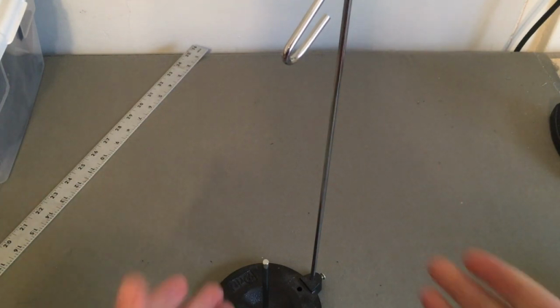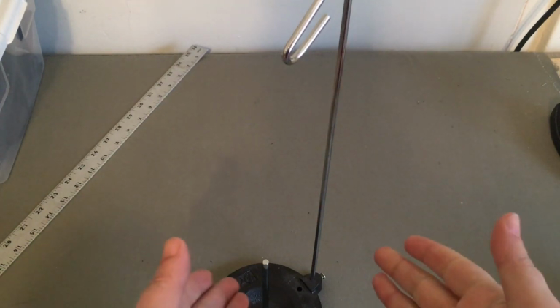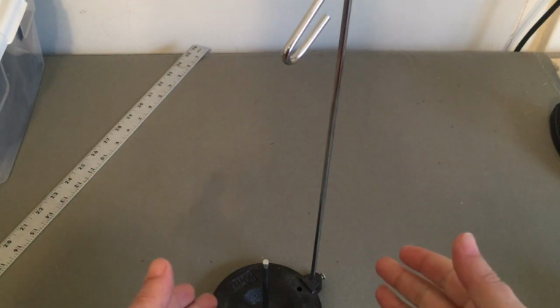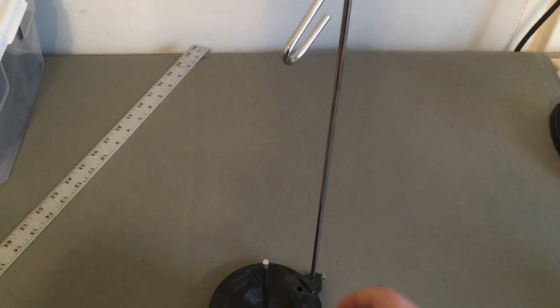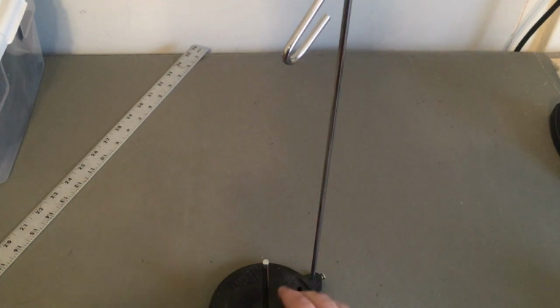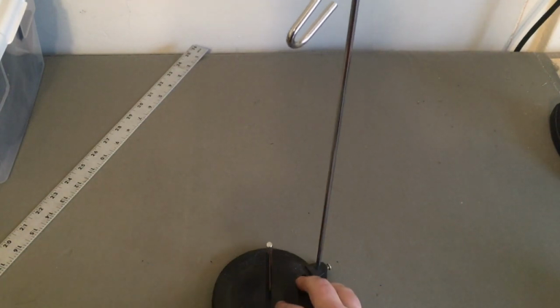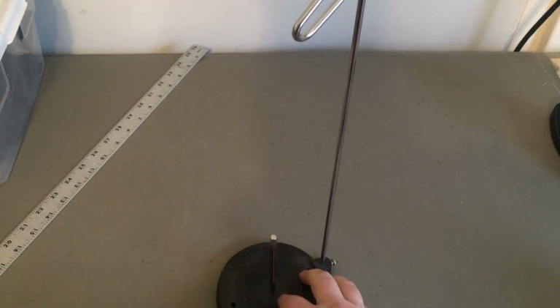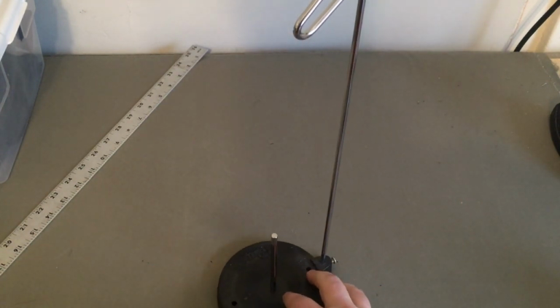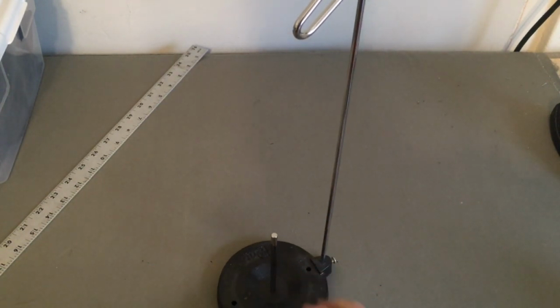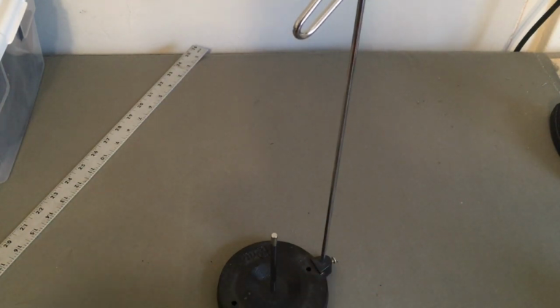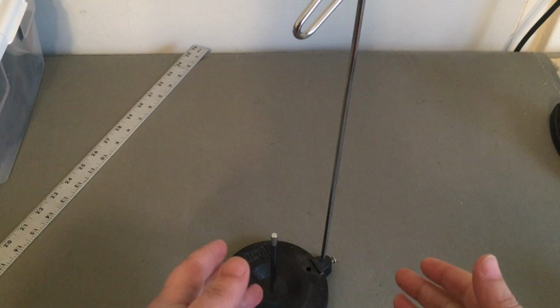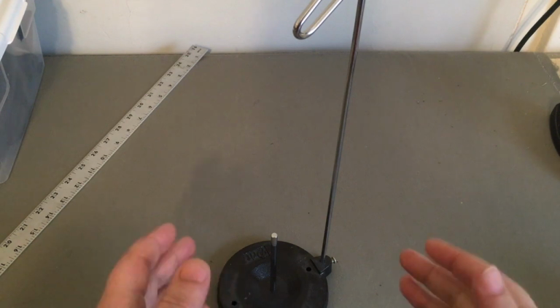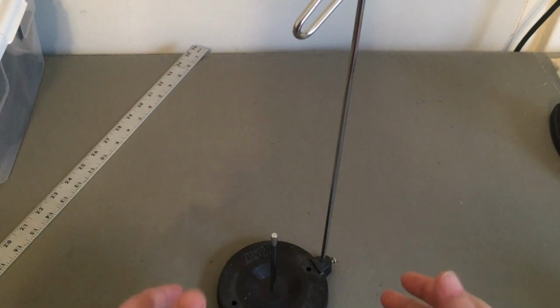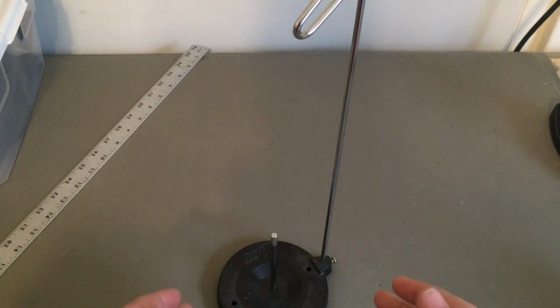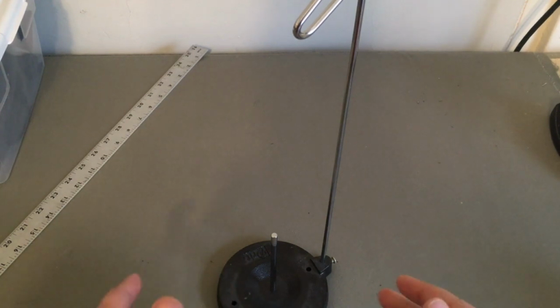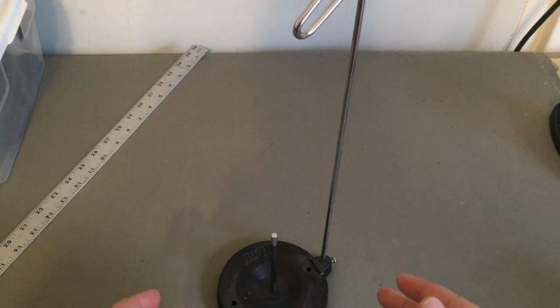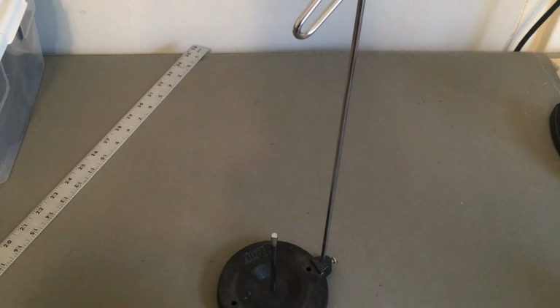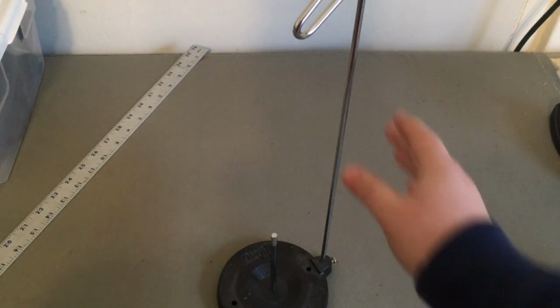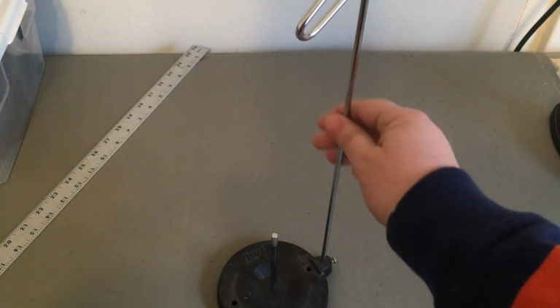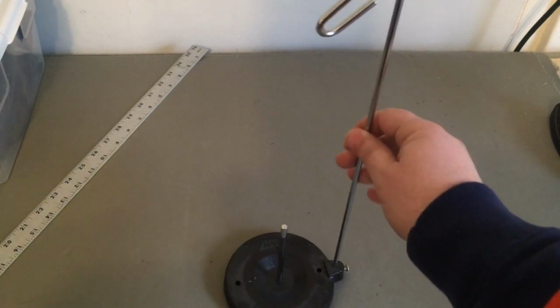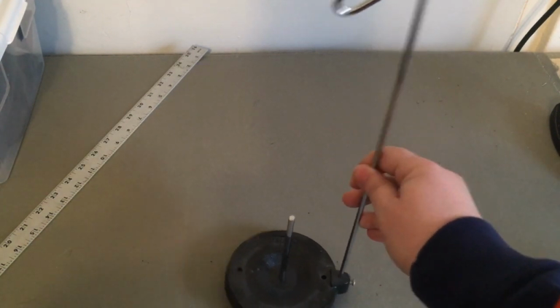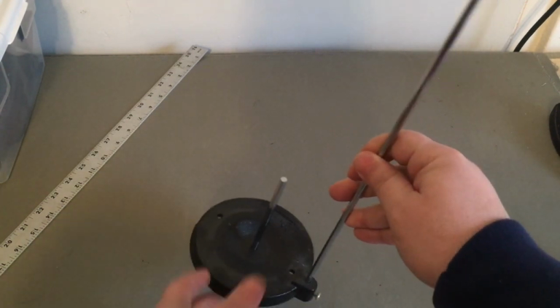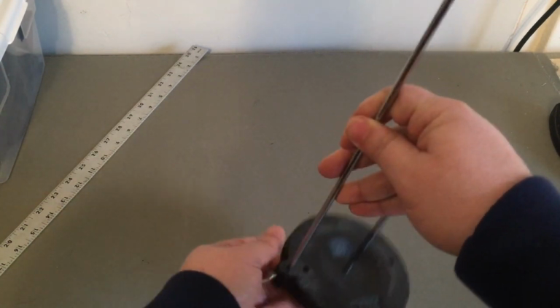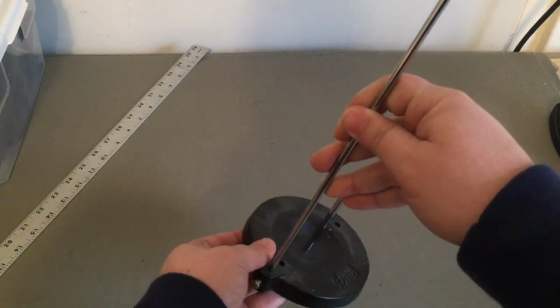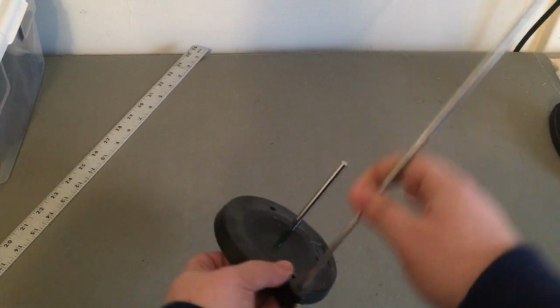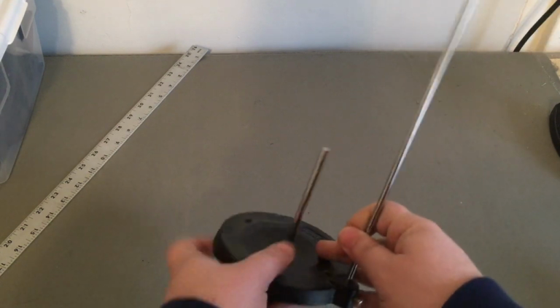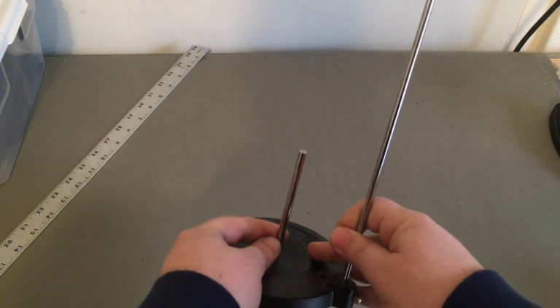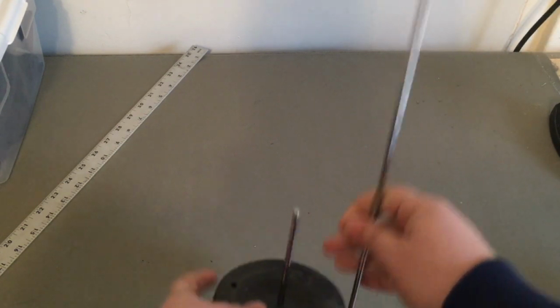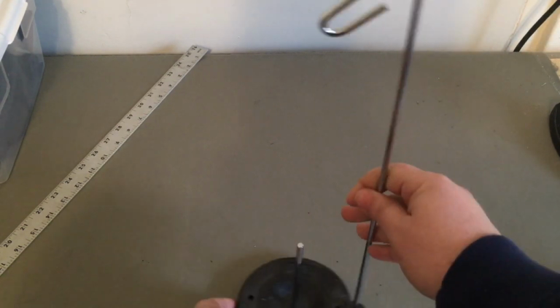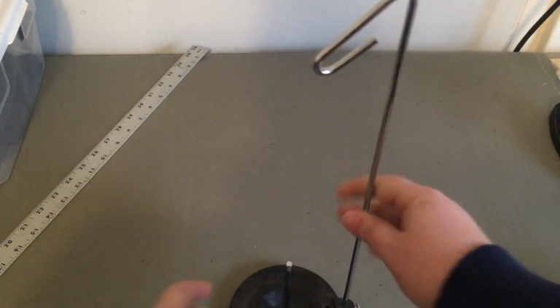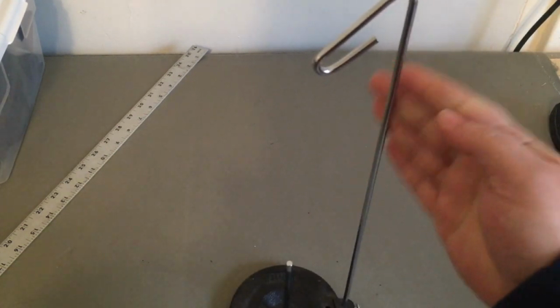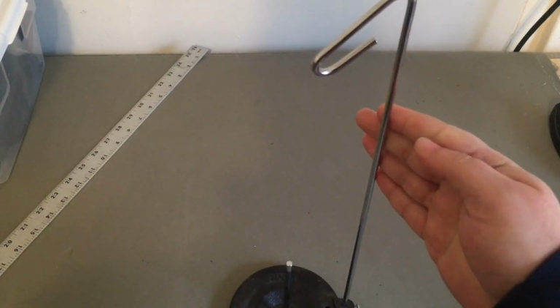What we have here is a thread holder for cops and cones by Dritz. This is a heavy duty model with a cast iron base, metal spindle, and a metal thread guide.